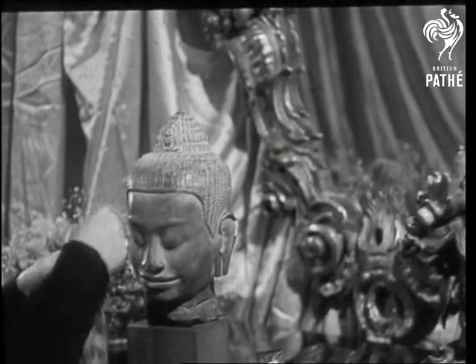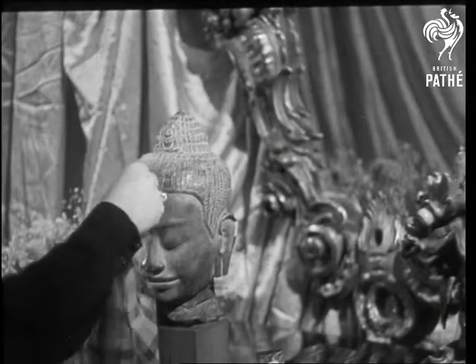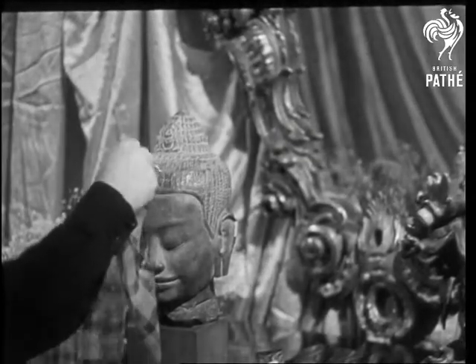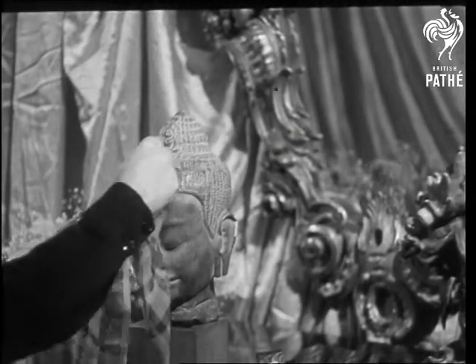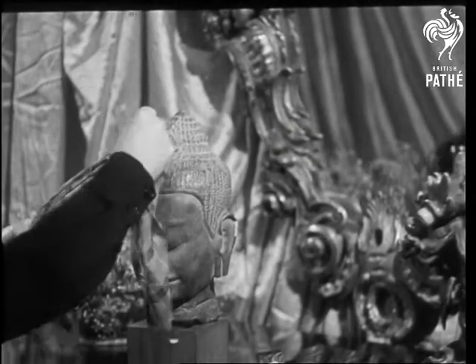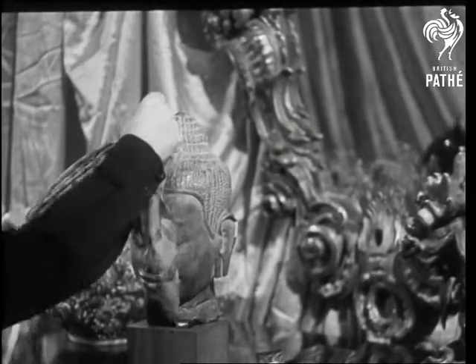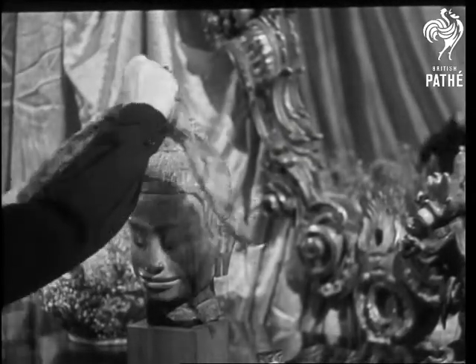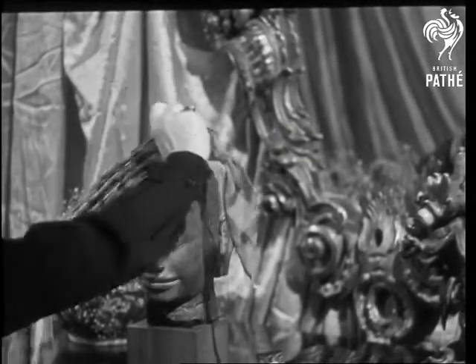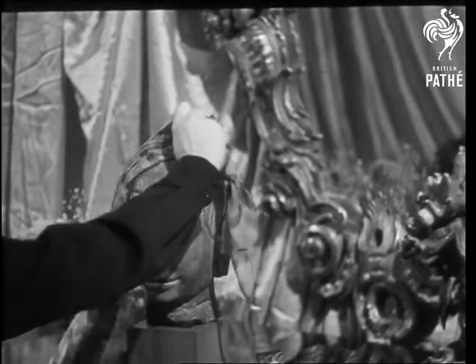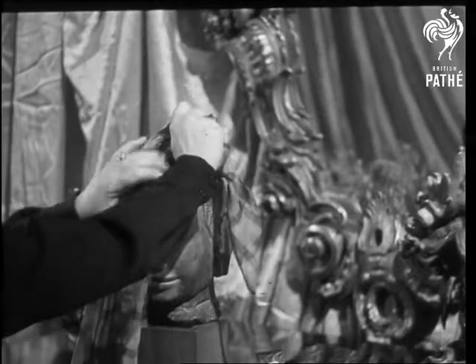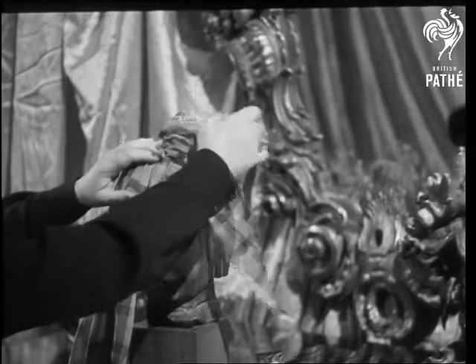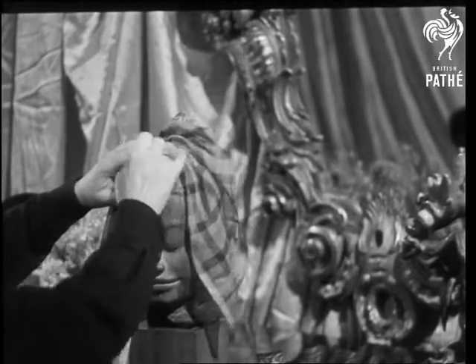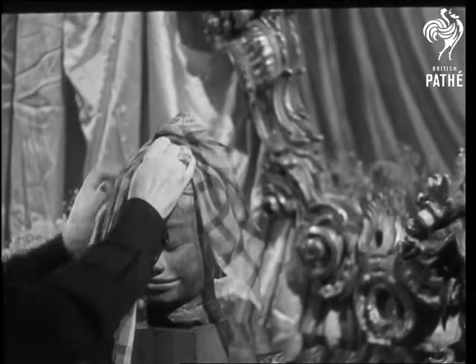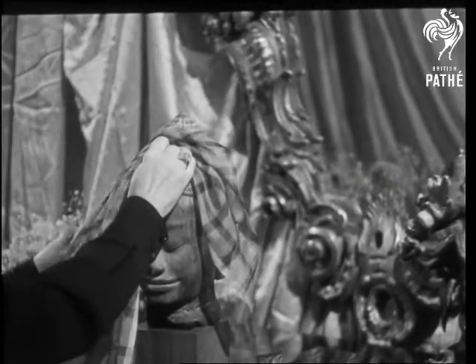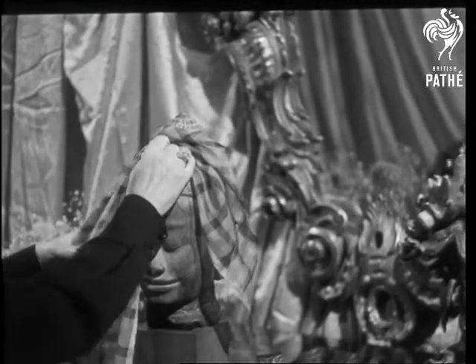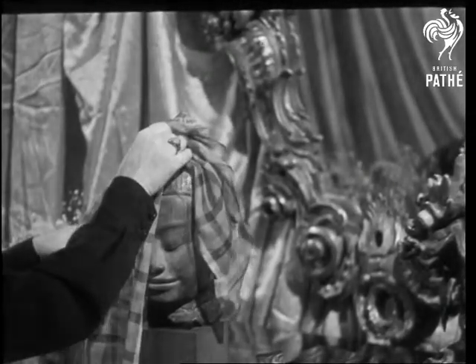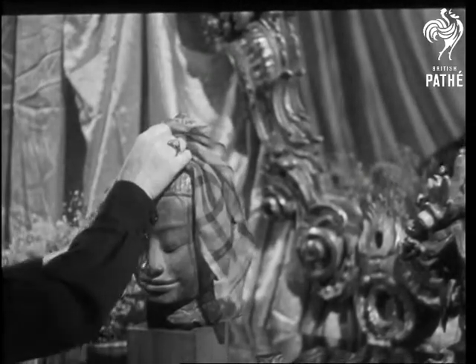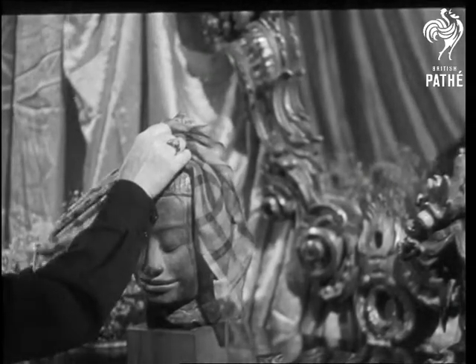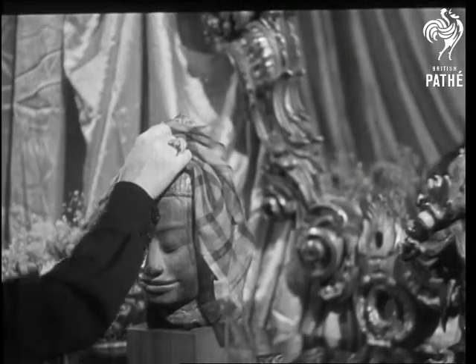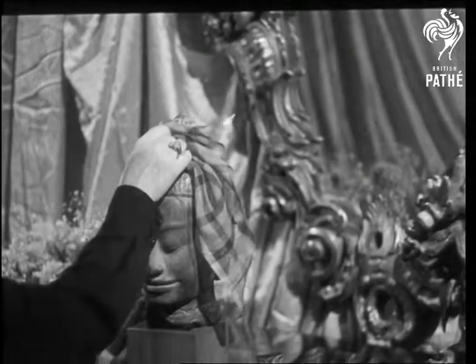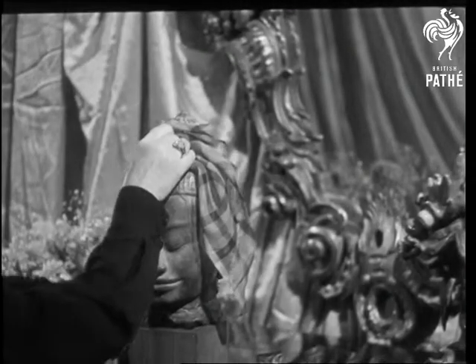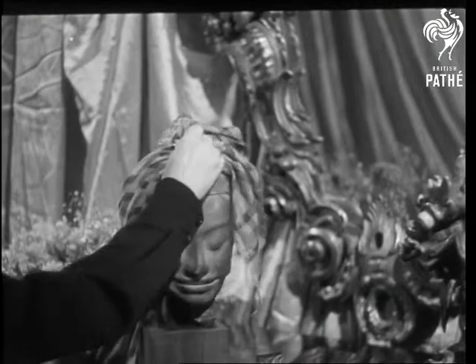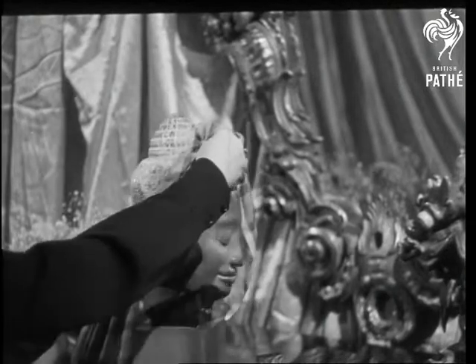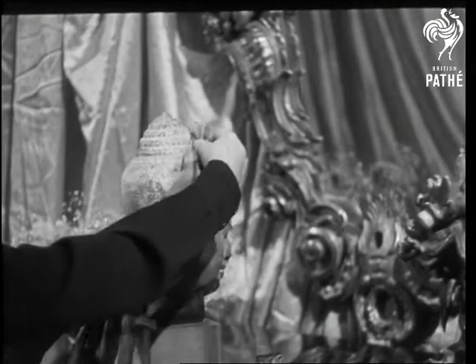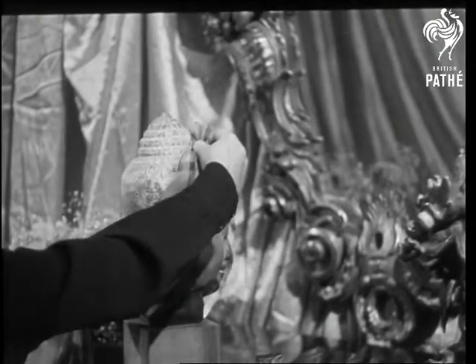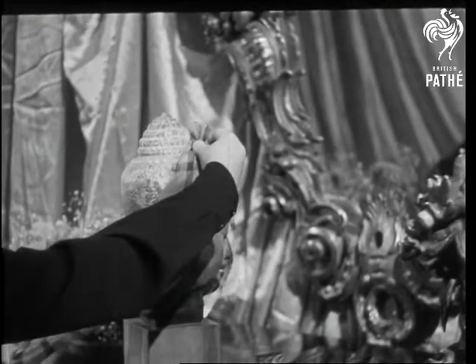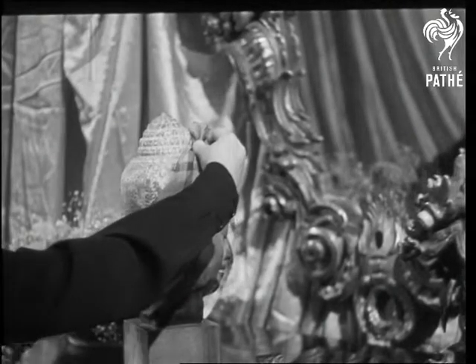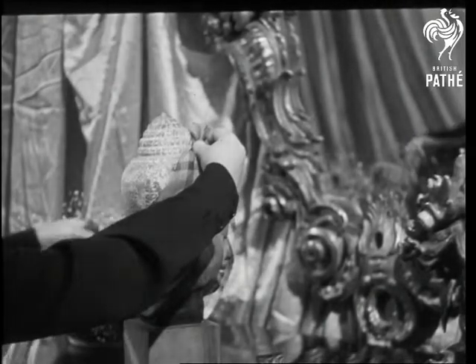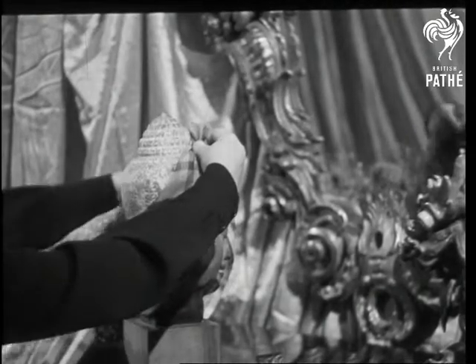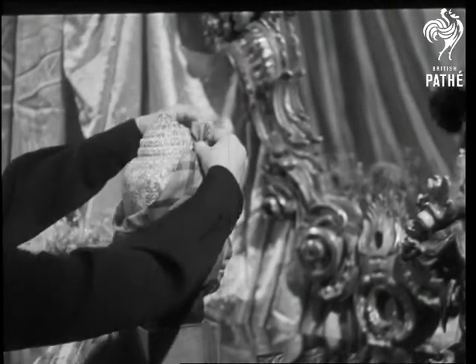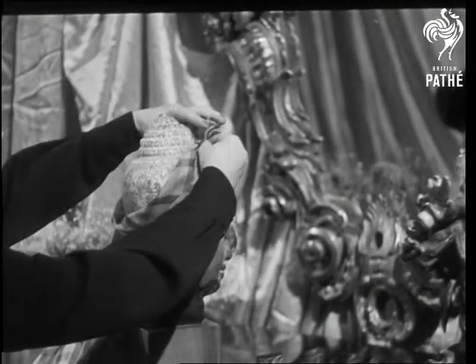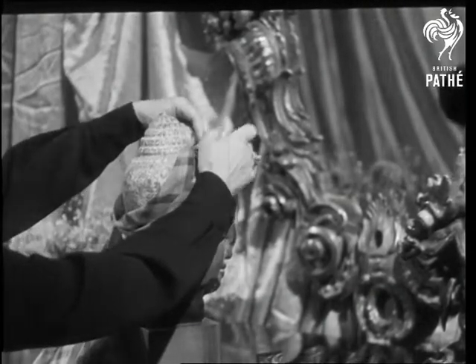The latest style from Paris, now busy winning back its pre-war position as the world's fashion center, is the new tall turban. These hands belong to famous milliner Mademoiselle Pavie, who has a knack of creating glamour out of practically nothing.